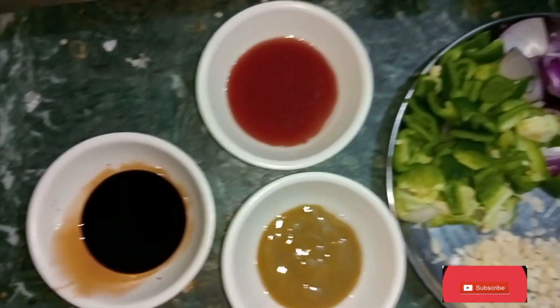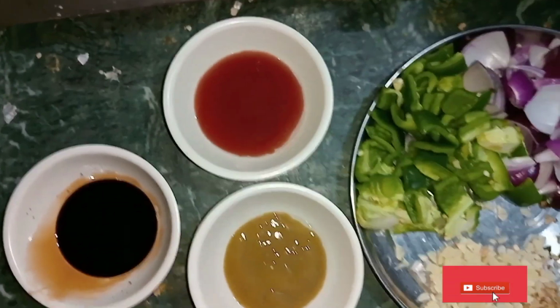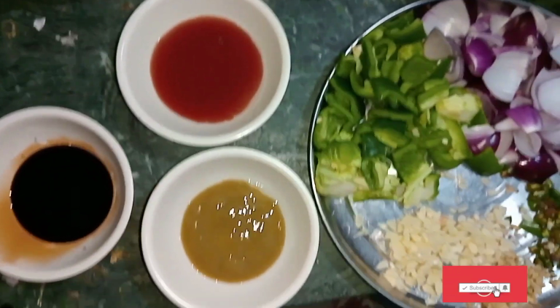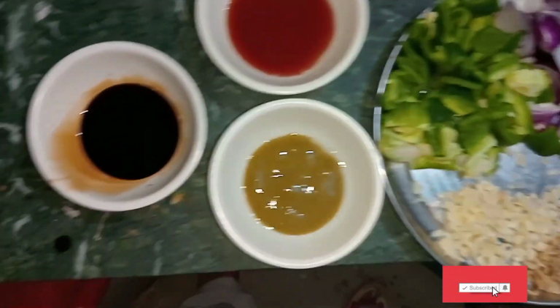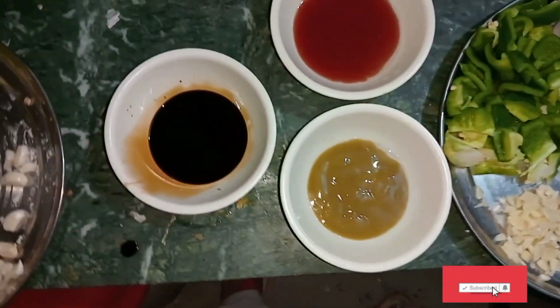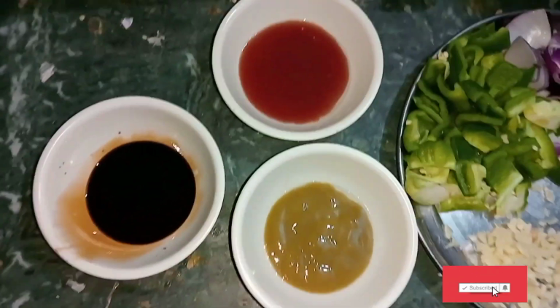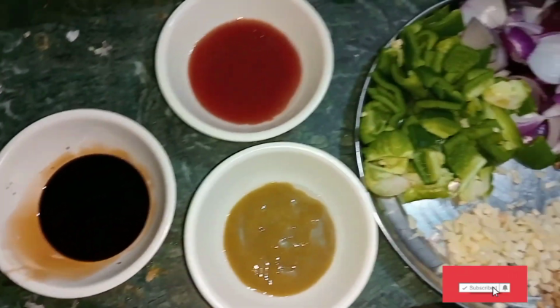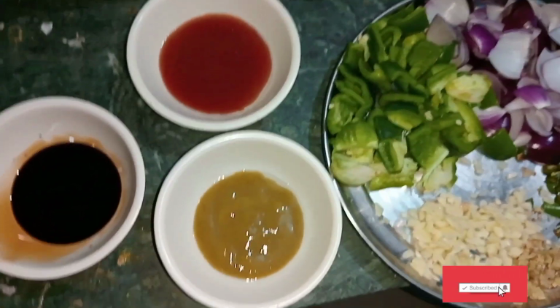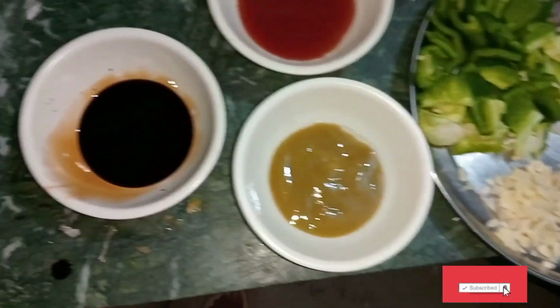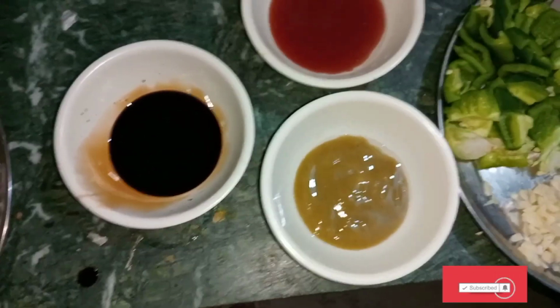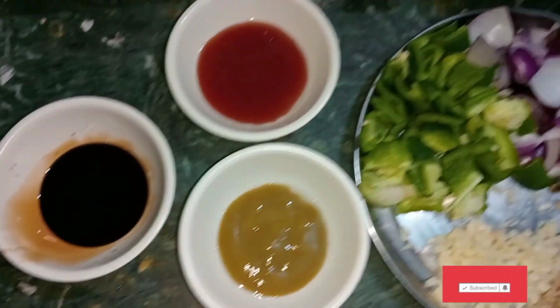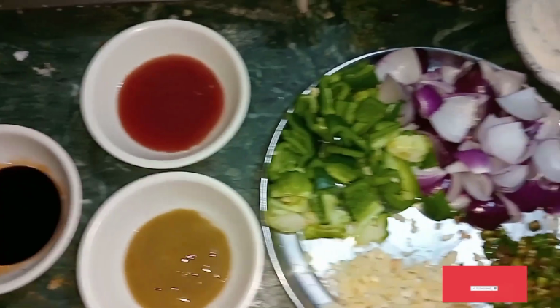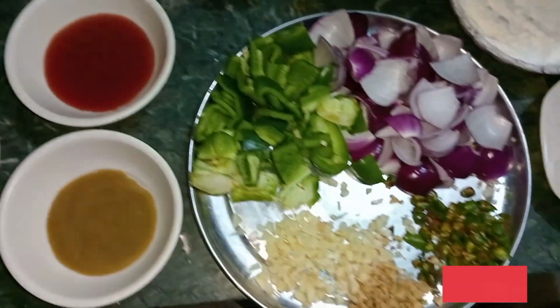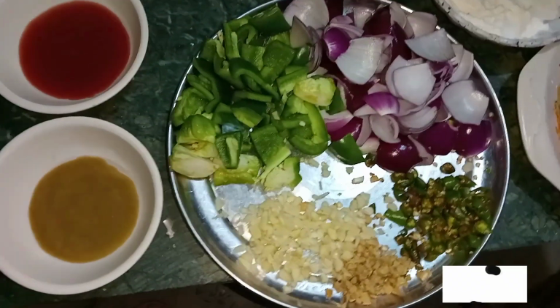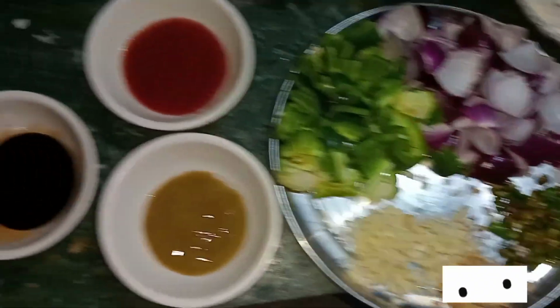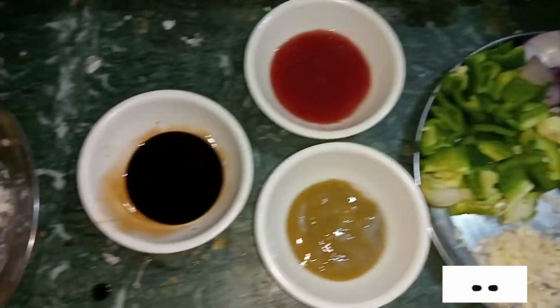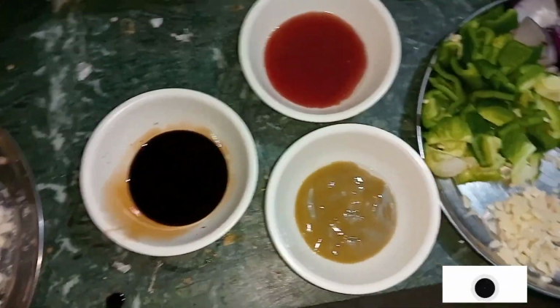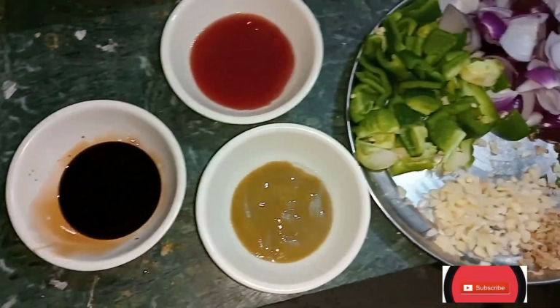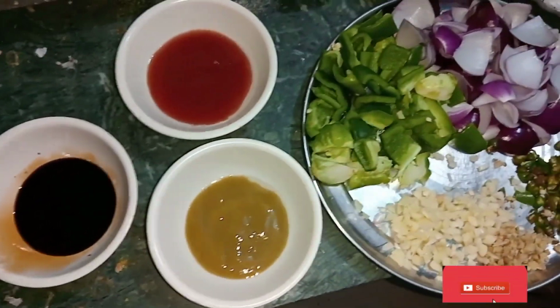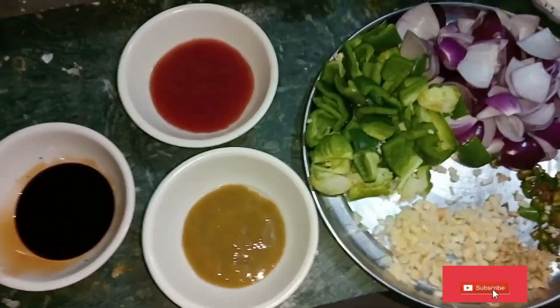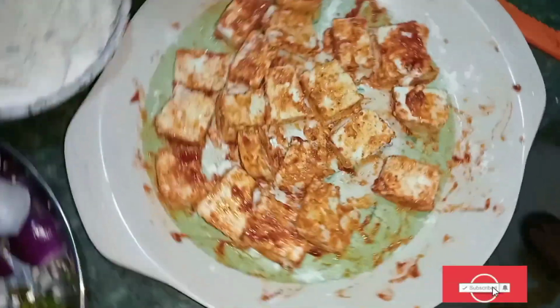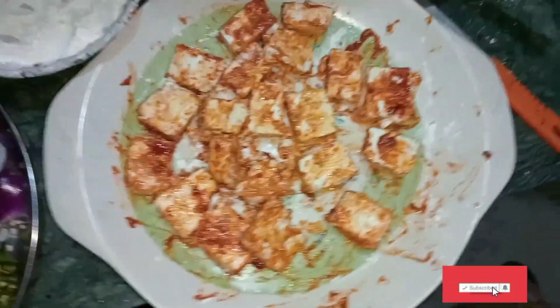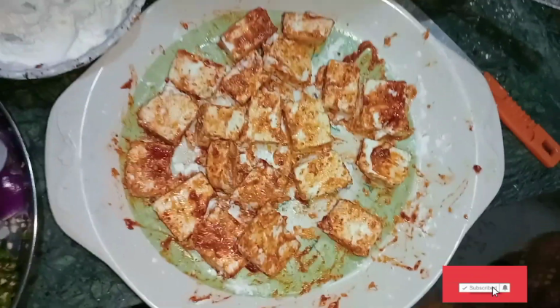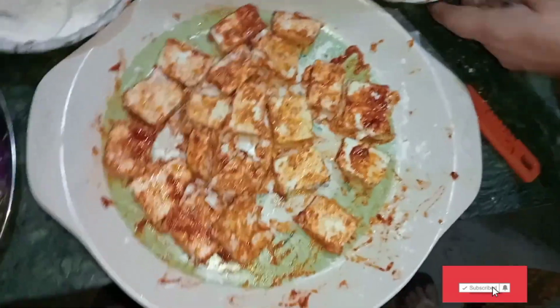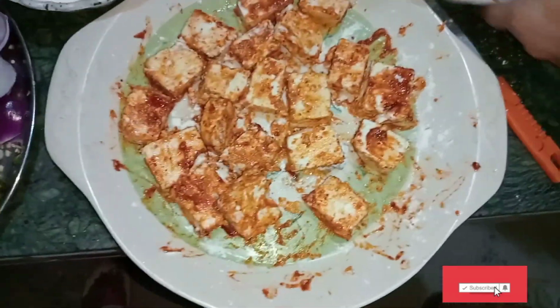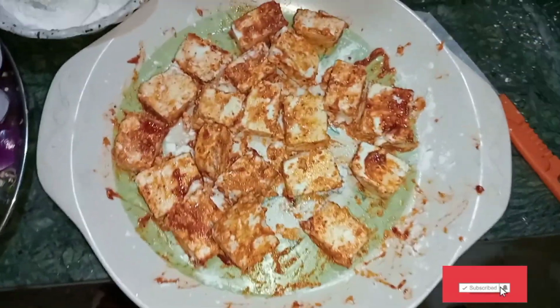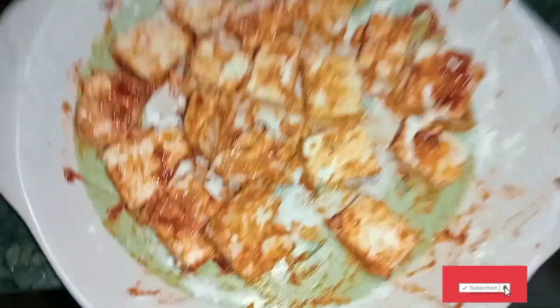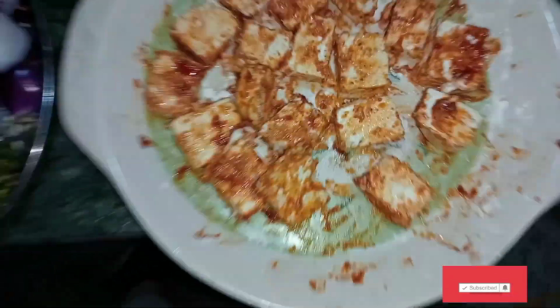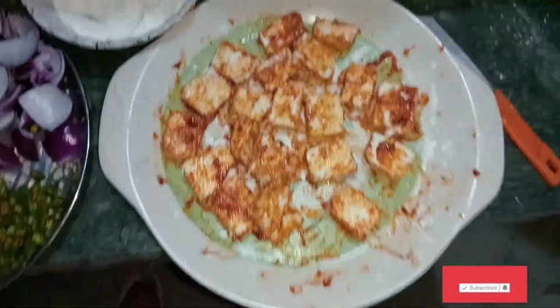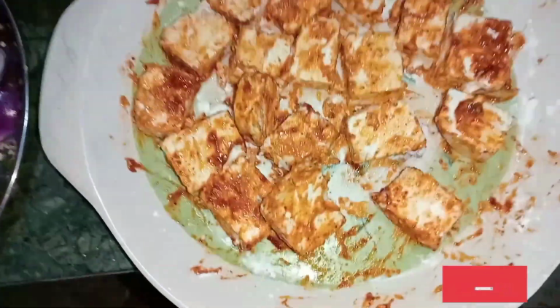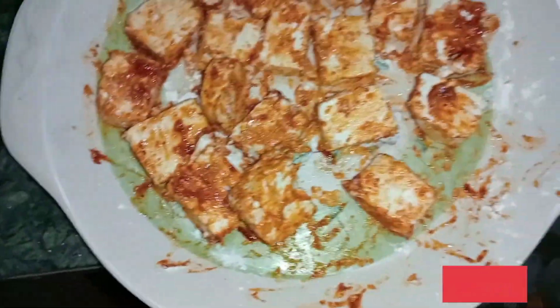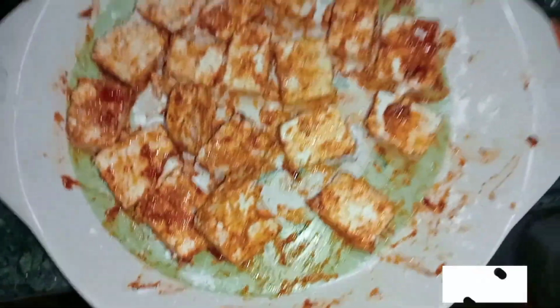Here I have to take the chili sauce and put all of it on the chili. We also have to use green chili paste, tomato sauce, and soya sauce. I have mixed all the sauces and then I have to coat up the paneer after 2-3 minutes.